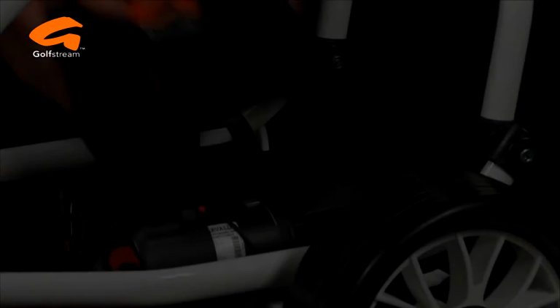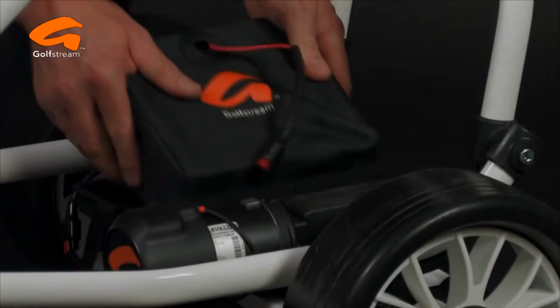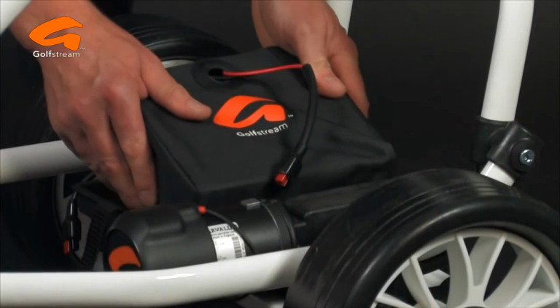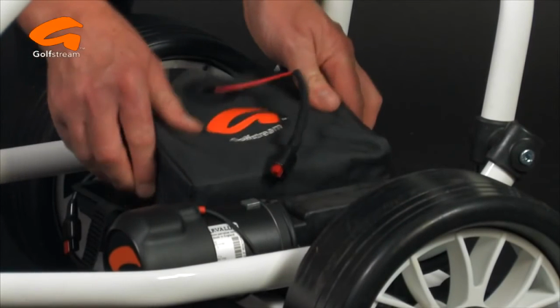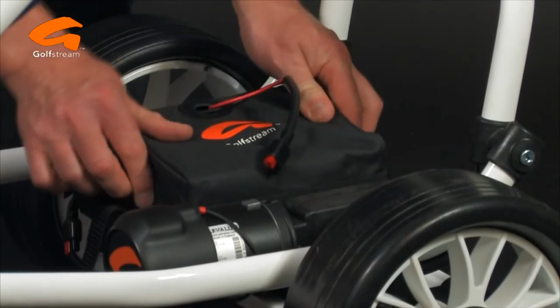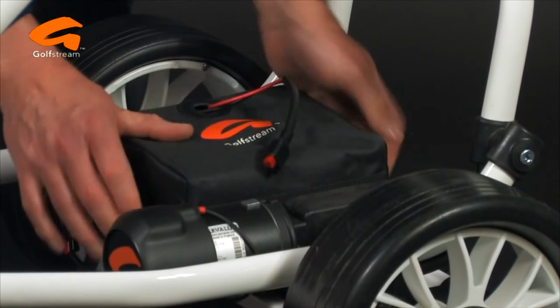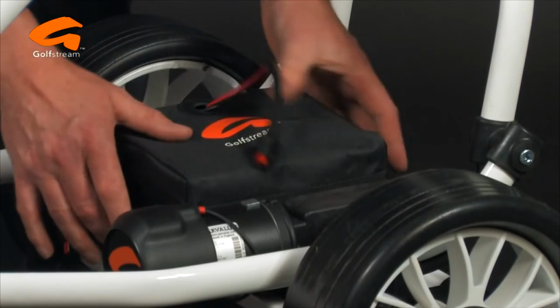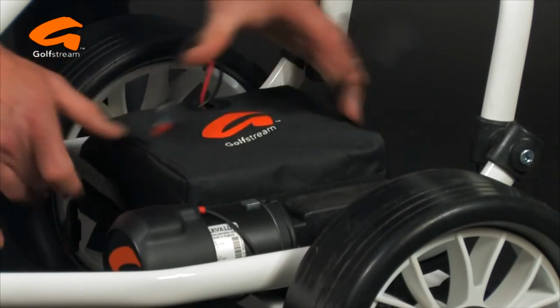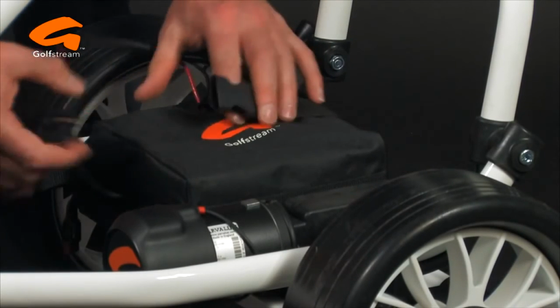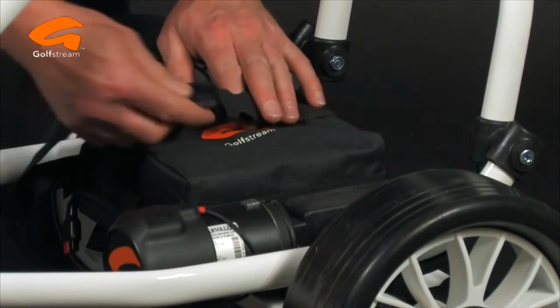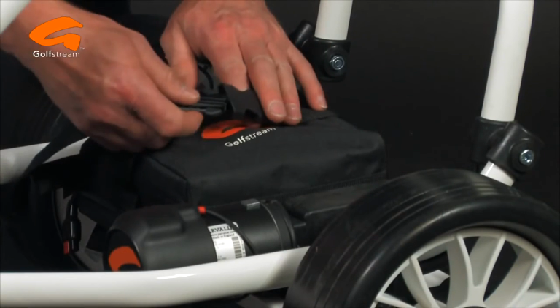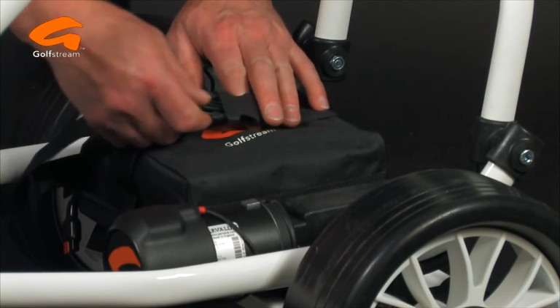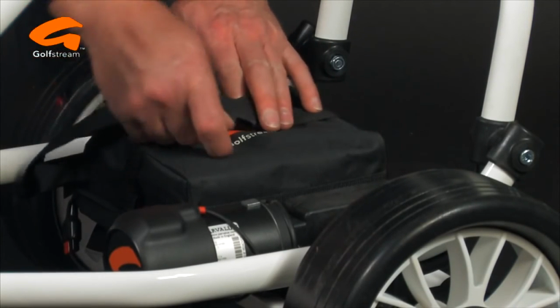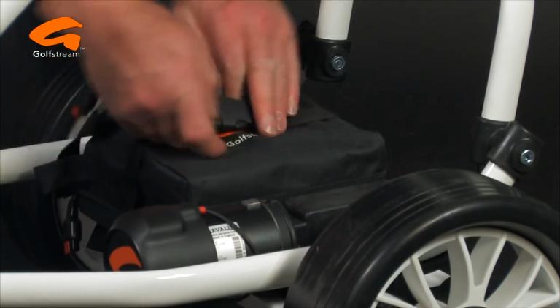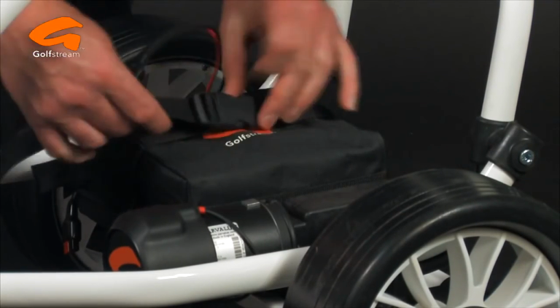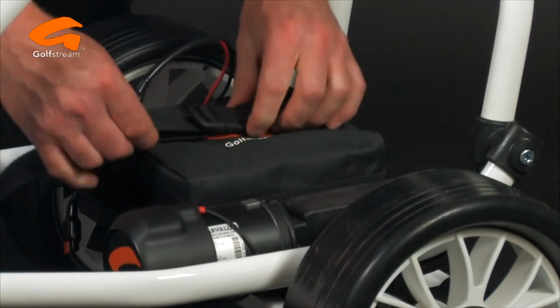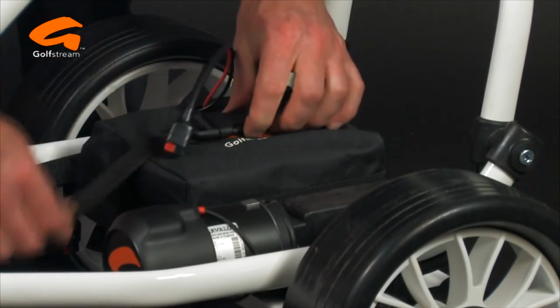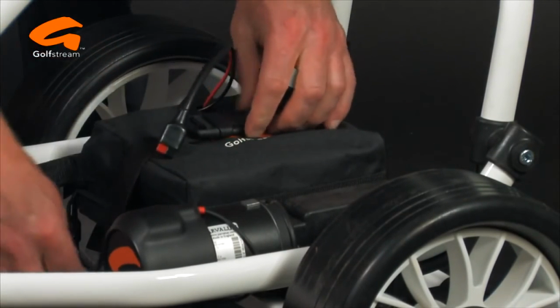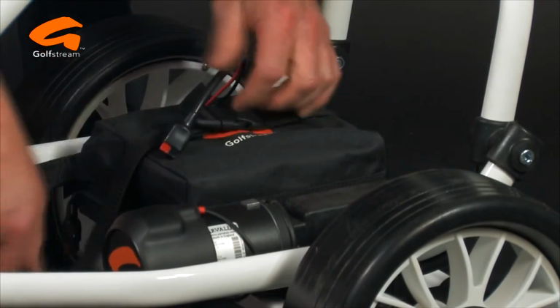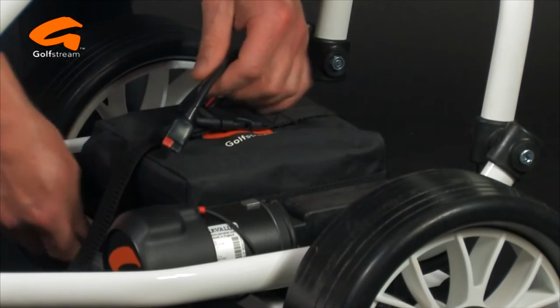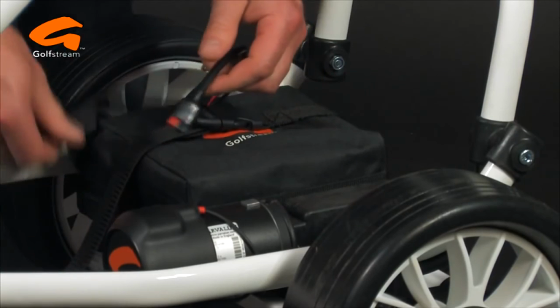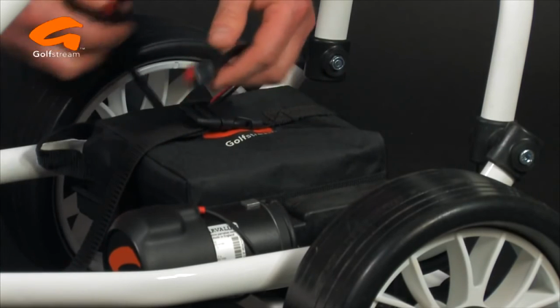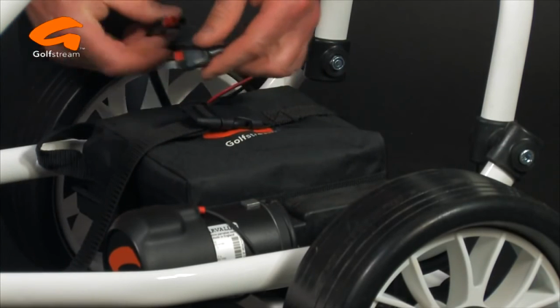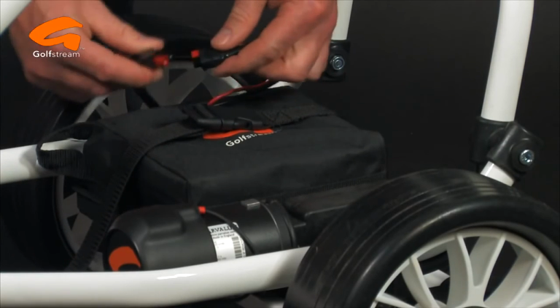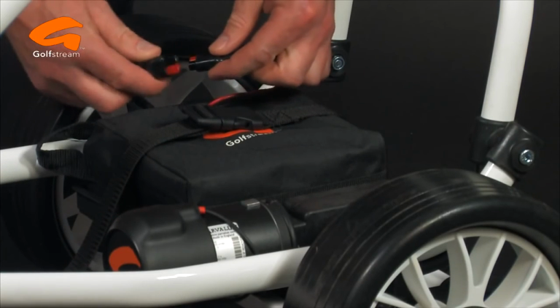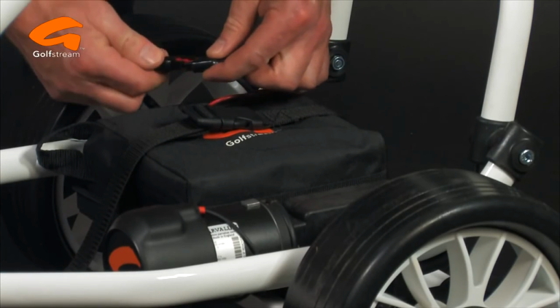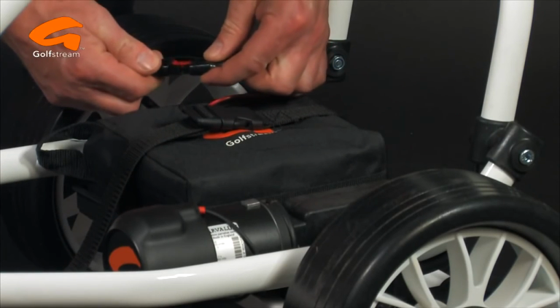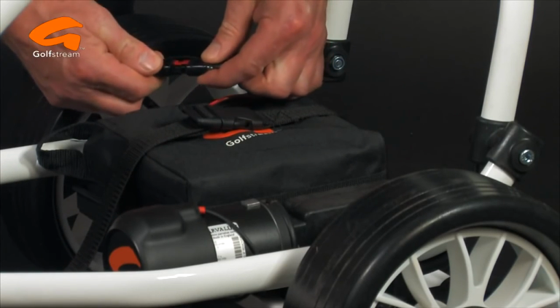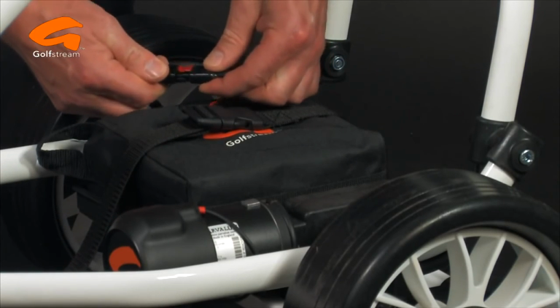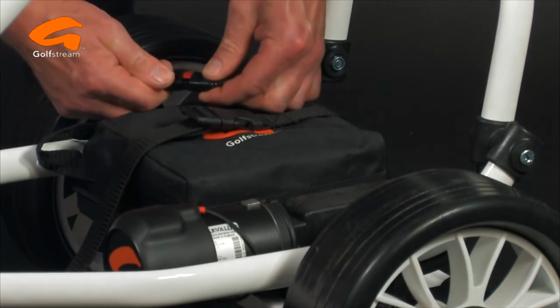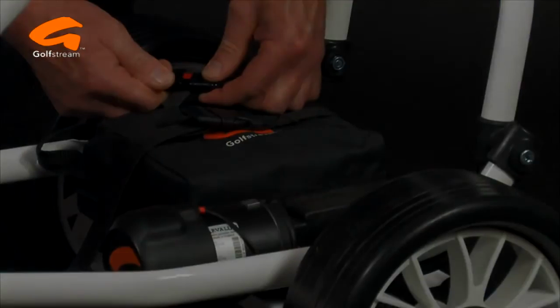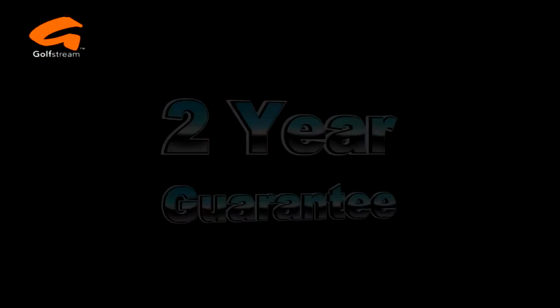When it comes to batteries, again, the choice is yours. We have 18, 27 or 36-hole batteries in lead-acid and super-lightweight Cadicell lithium batteries.